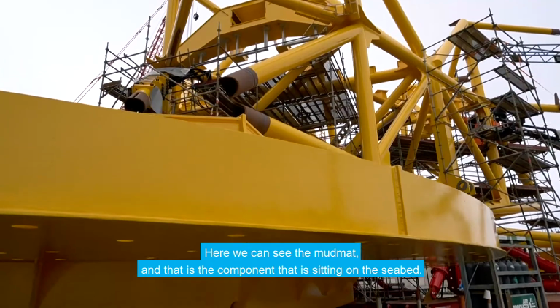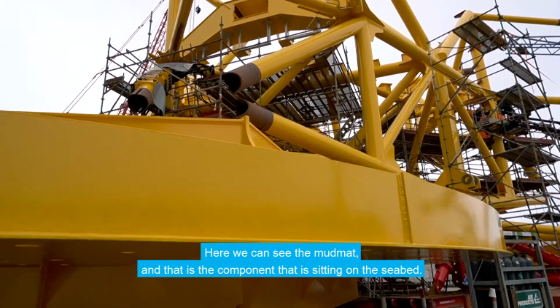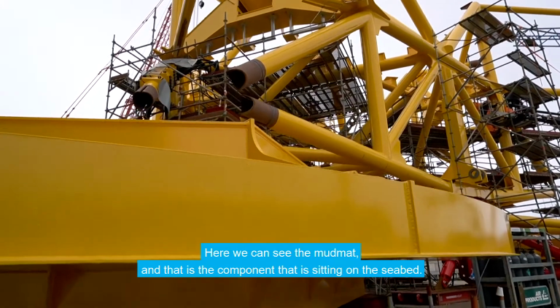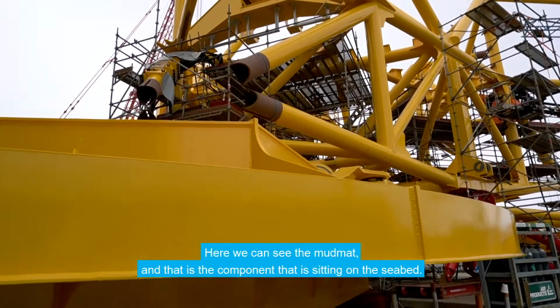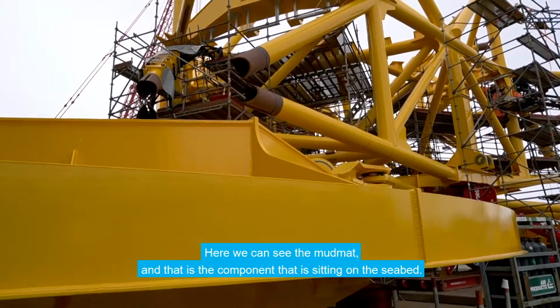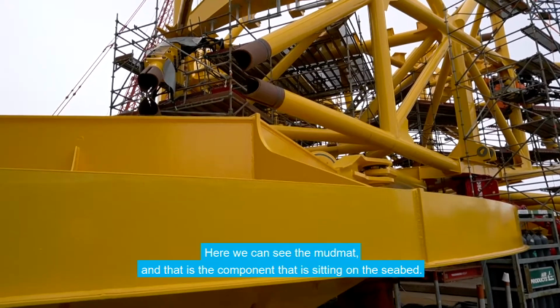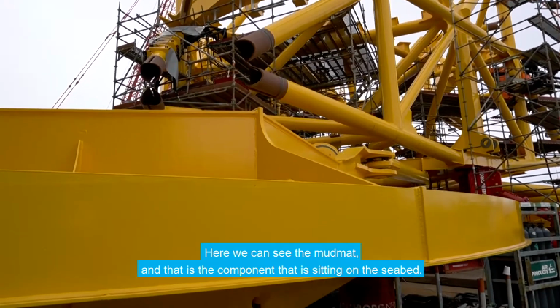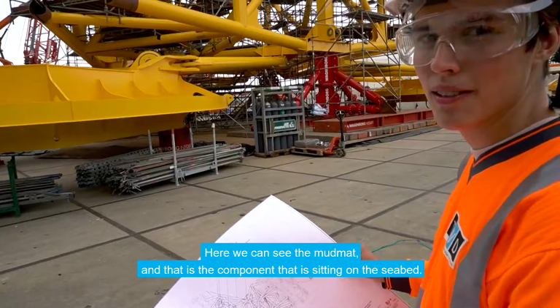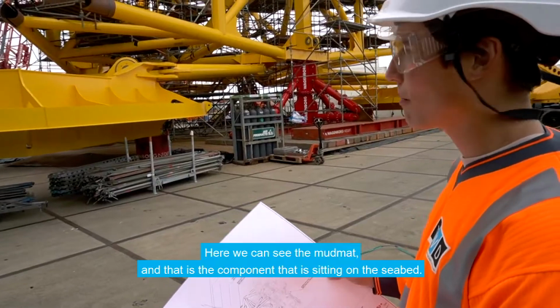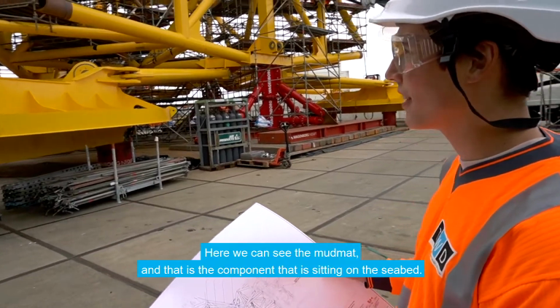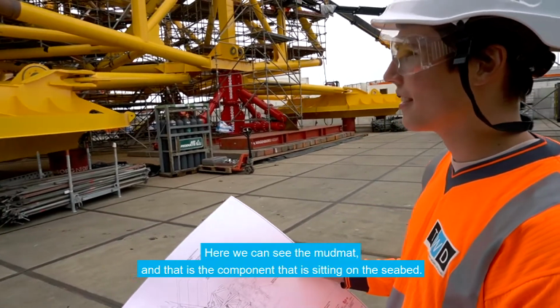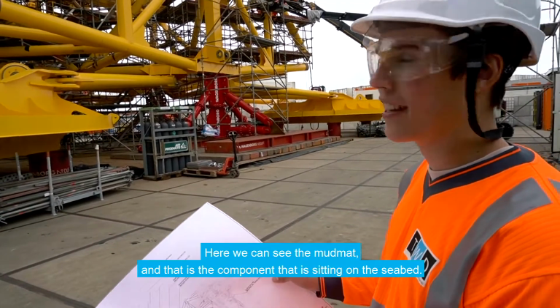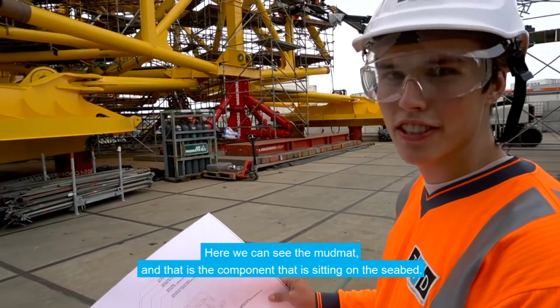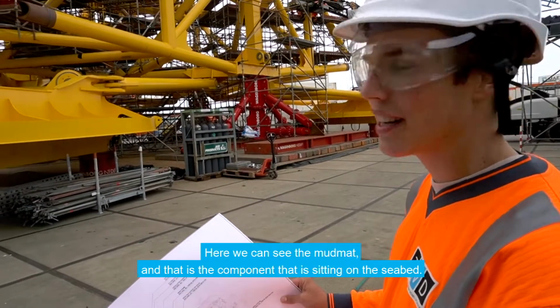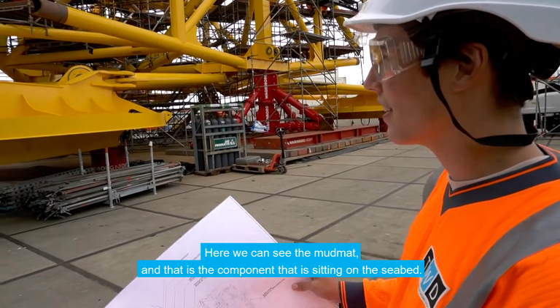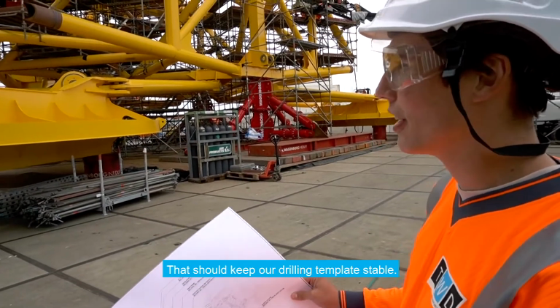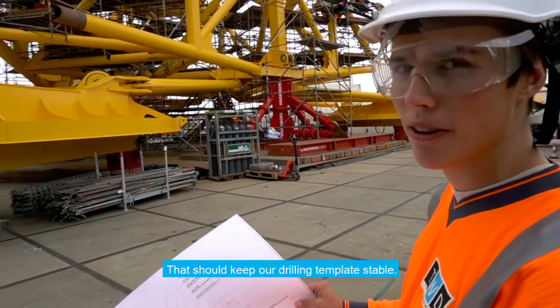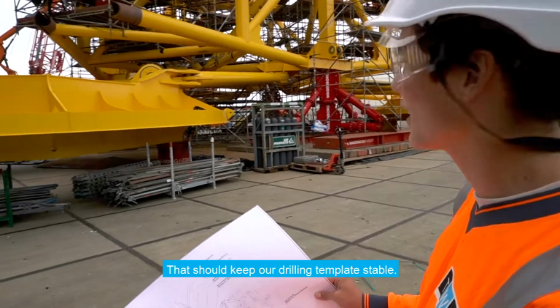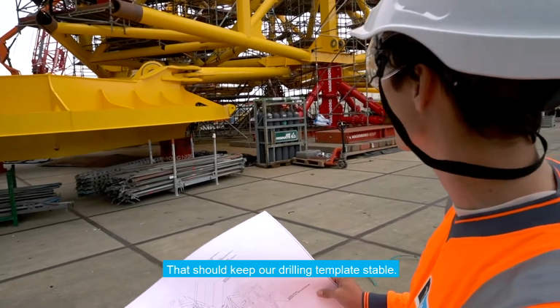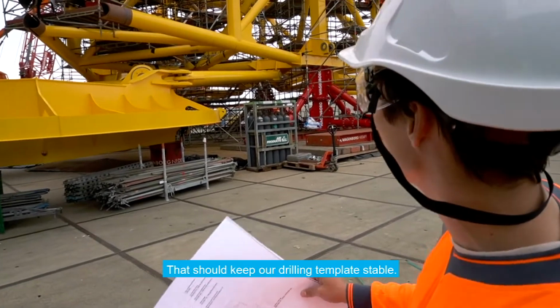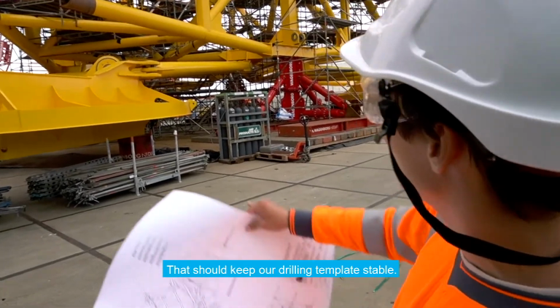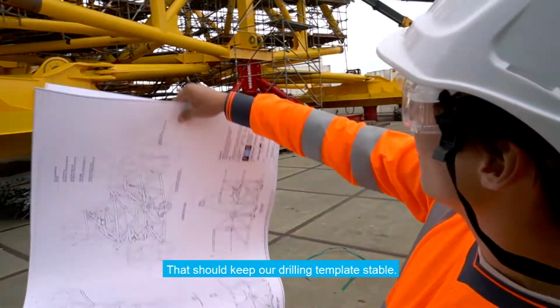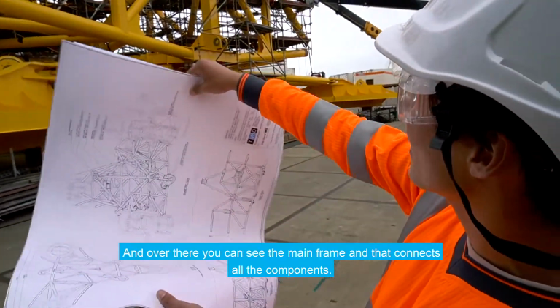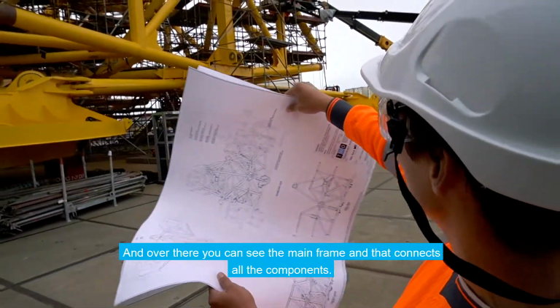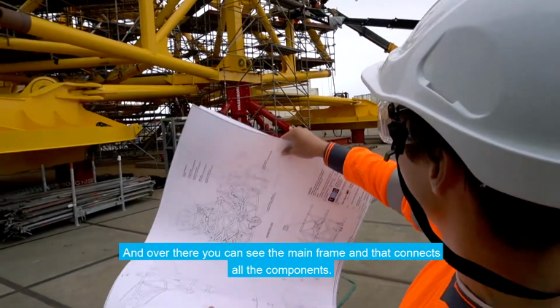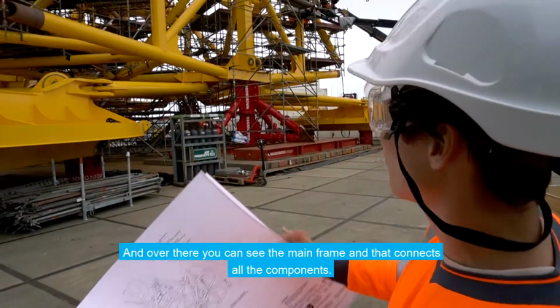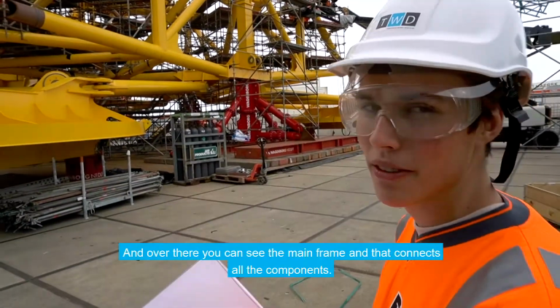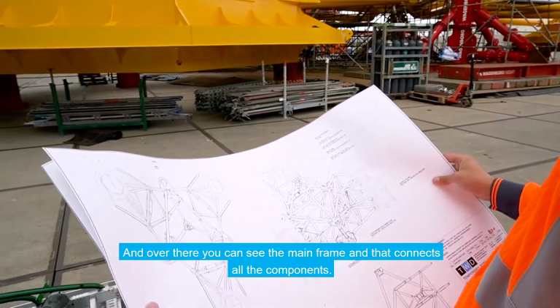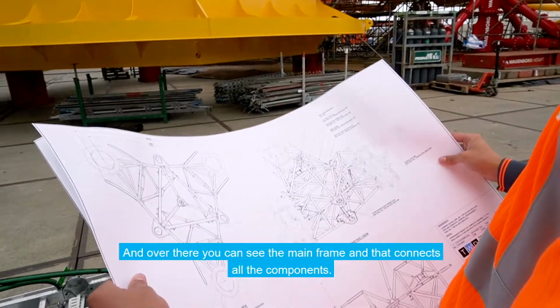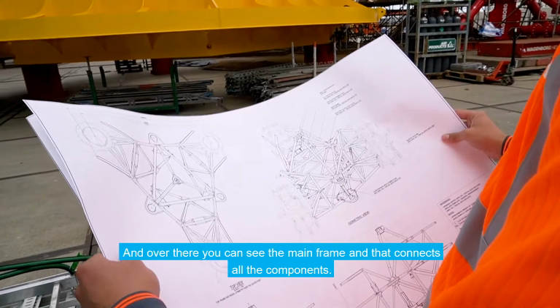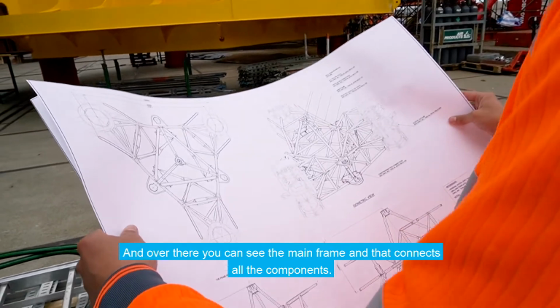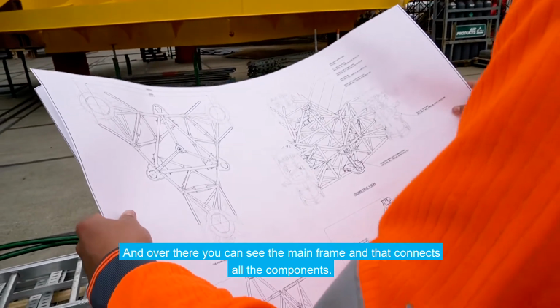Here we can see the mud mat, and that's the component that's sitting on the seabed that should keep our drilling stable. And over there you can see the frame, so that connects all the components.